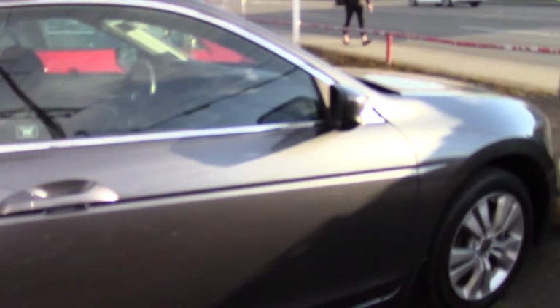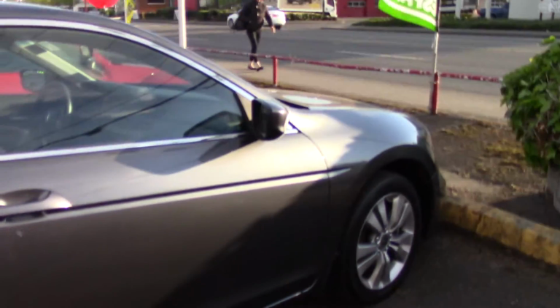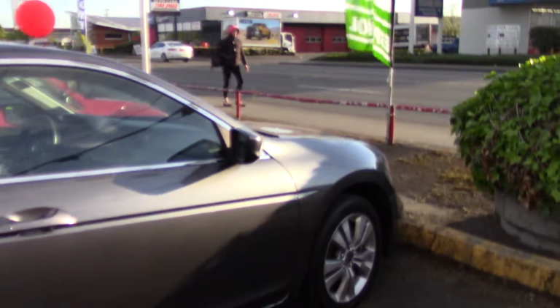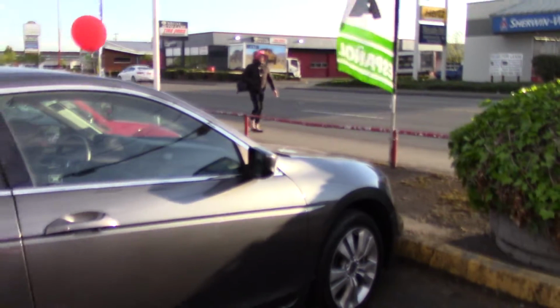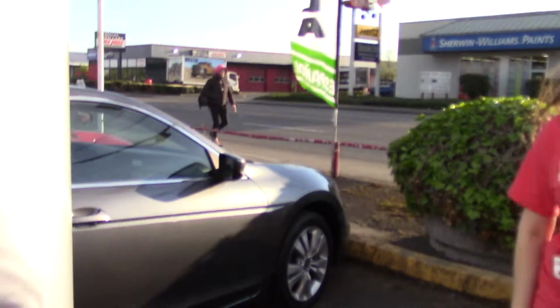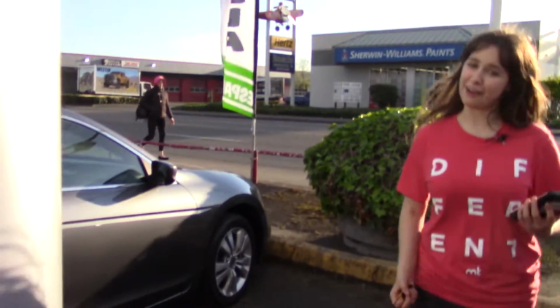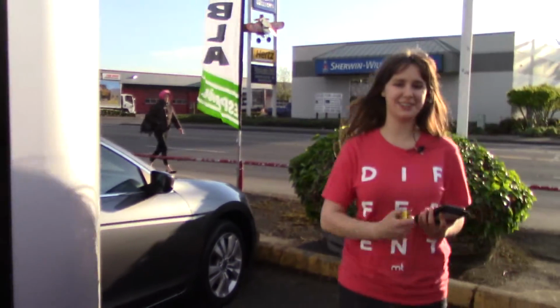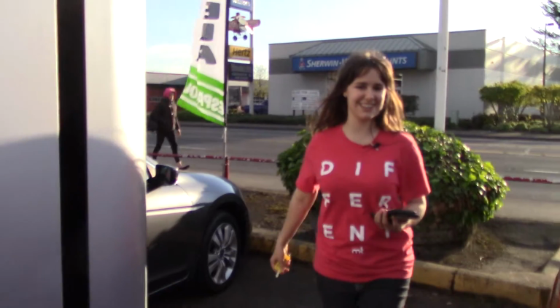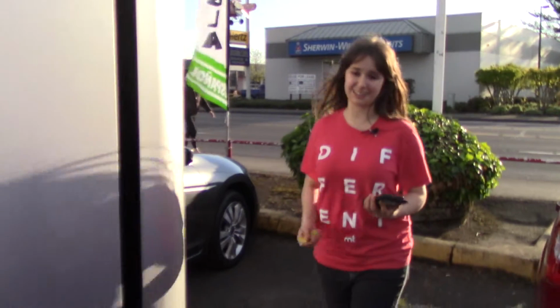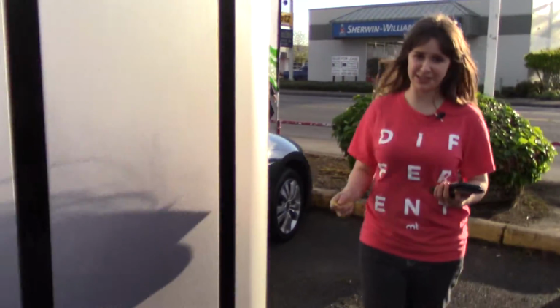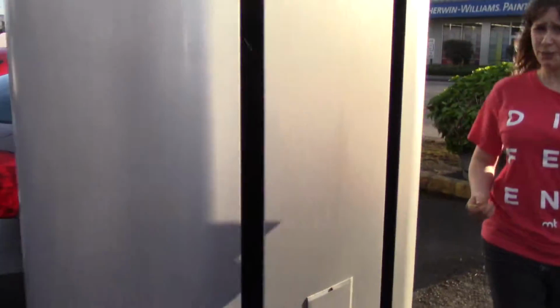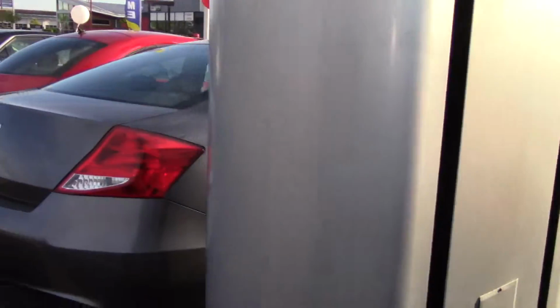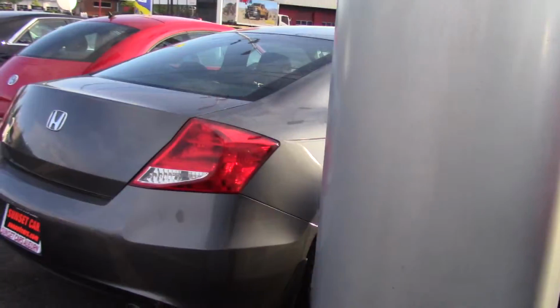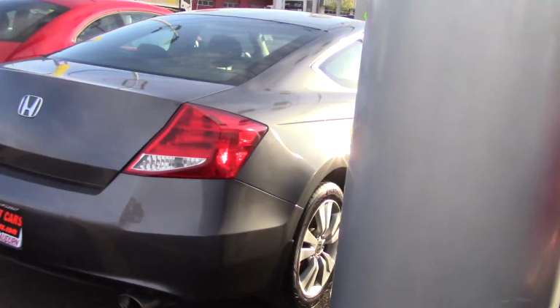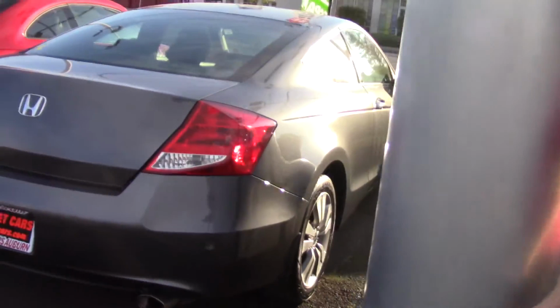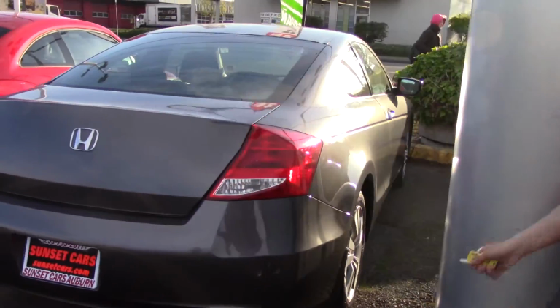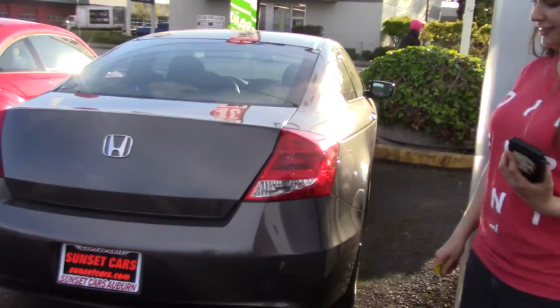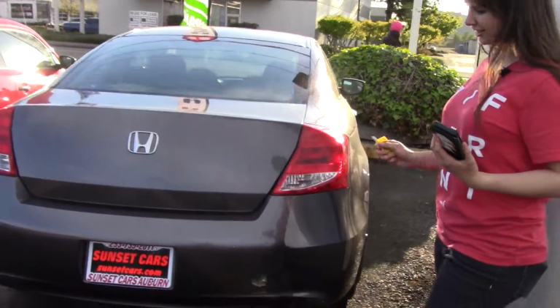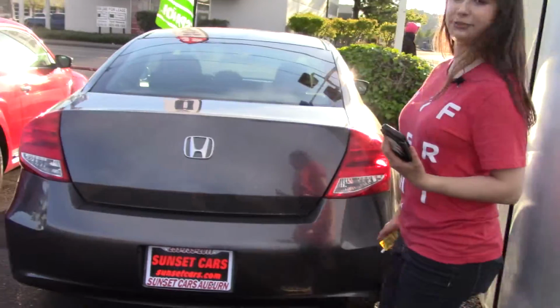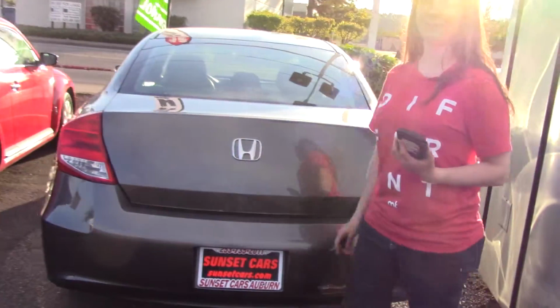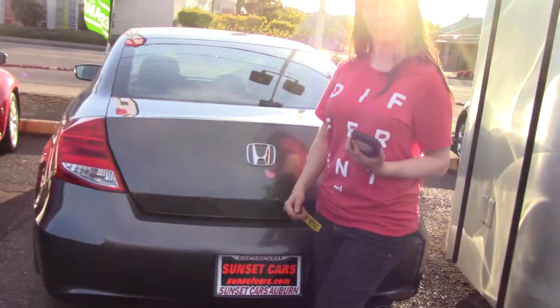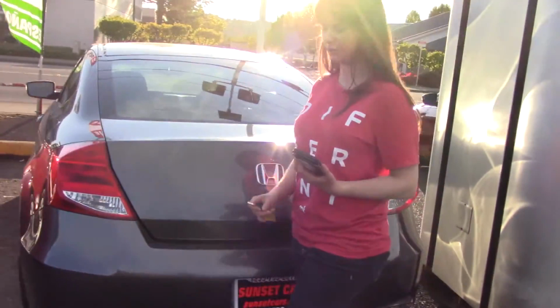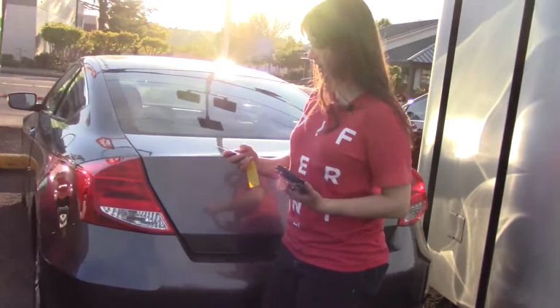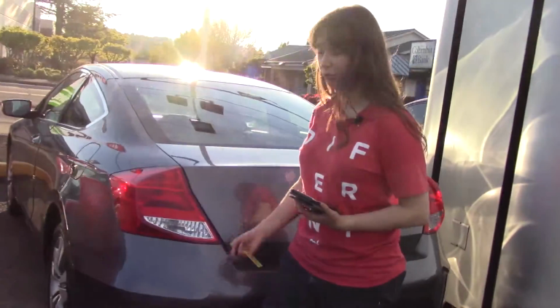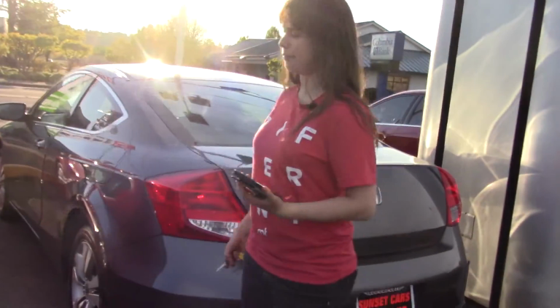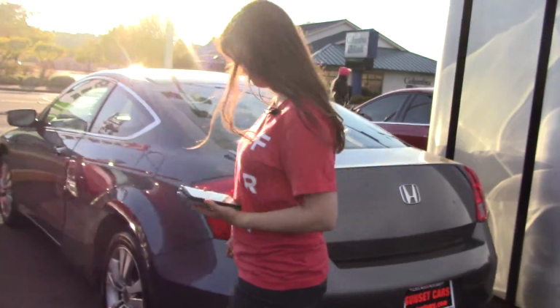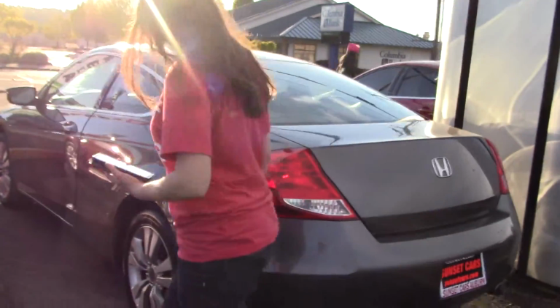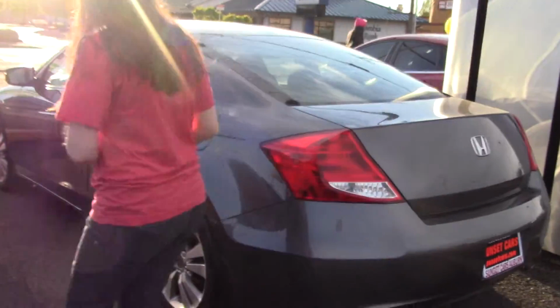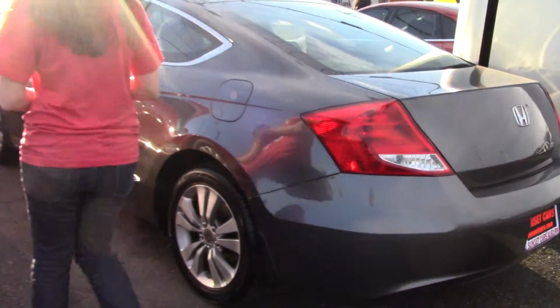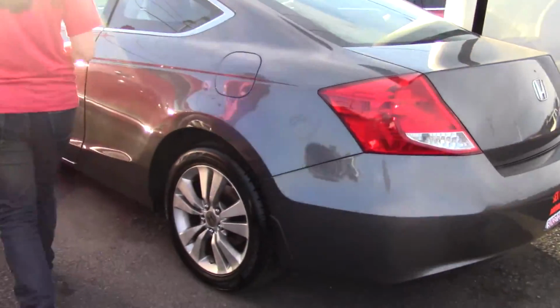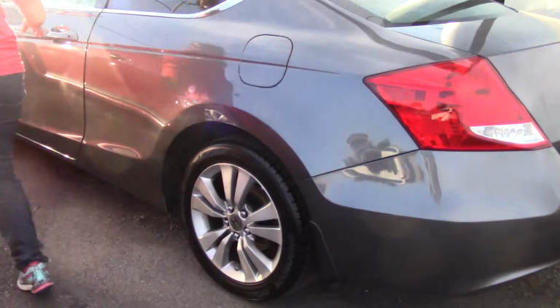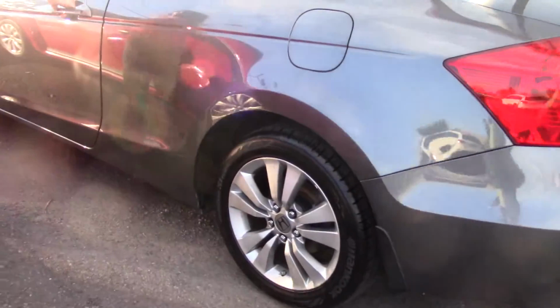The mighty Honda Accord! Everyone has heard of these things, and its reputation probably supersedes it. Great mileage, lasts forever, really comfortable to drive, reliable — the Honda Accord checks all of these boxes.